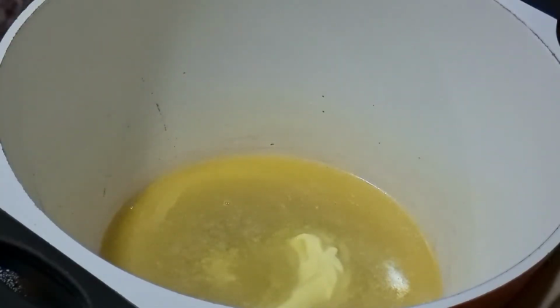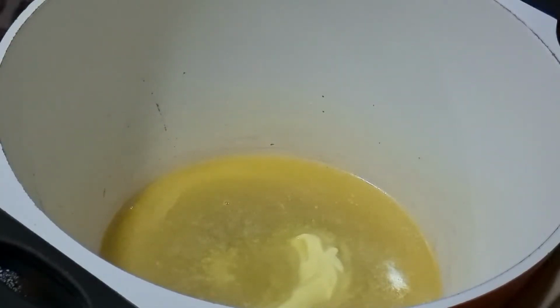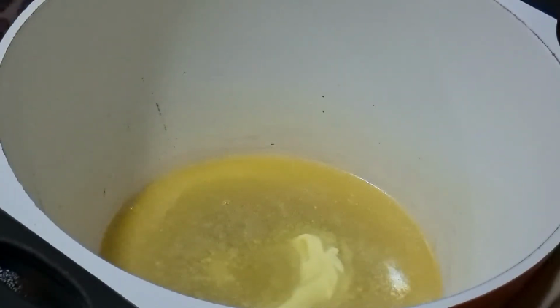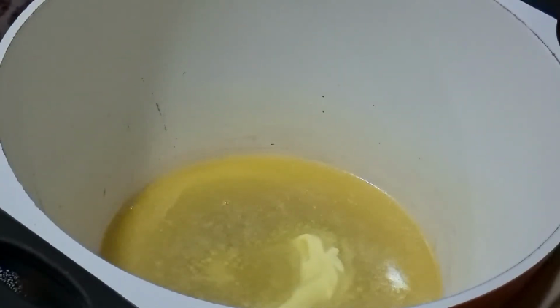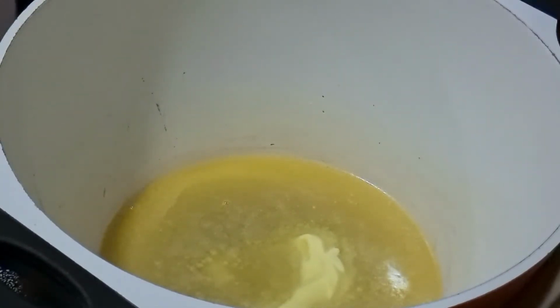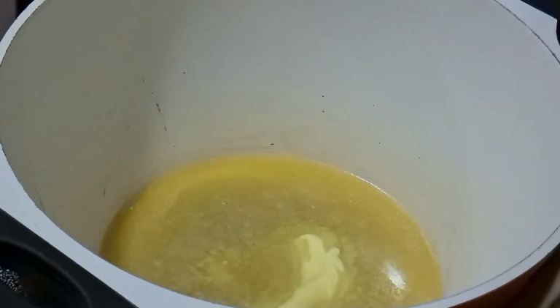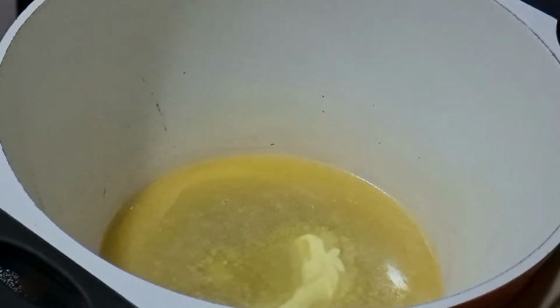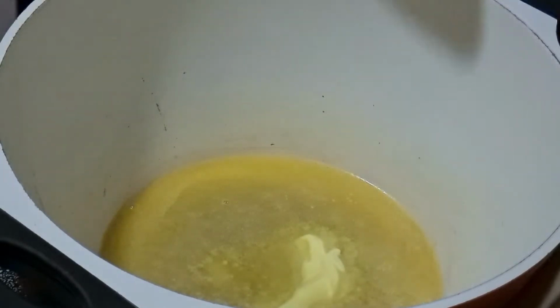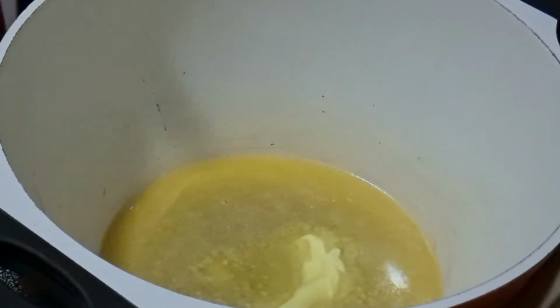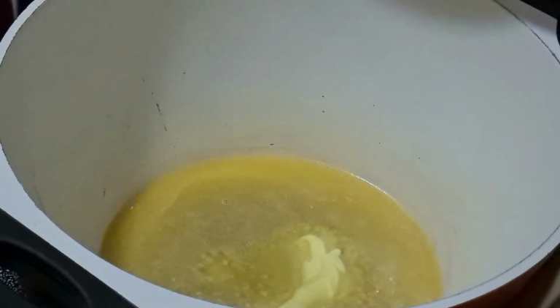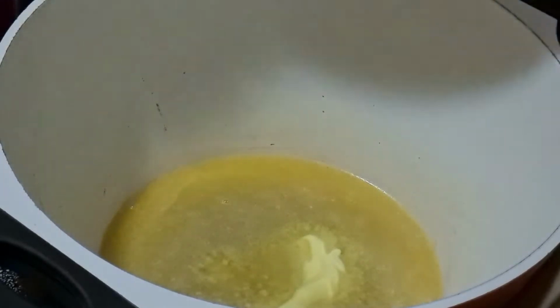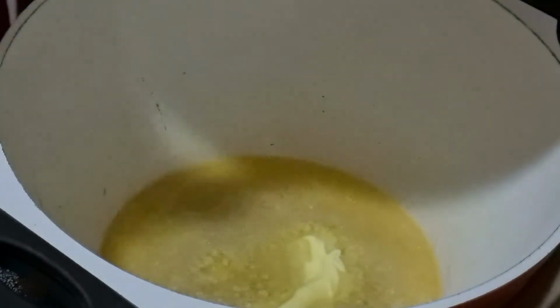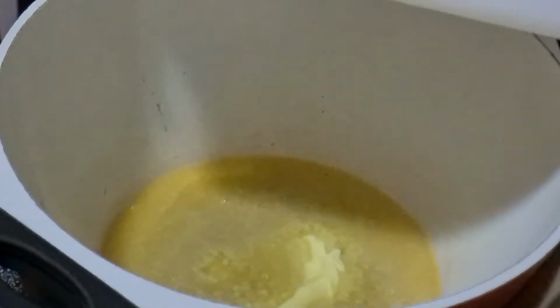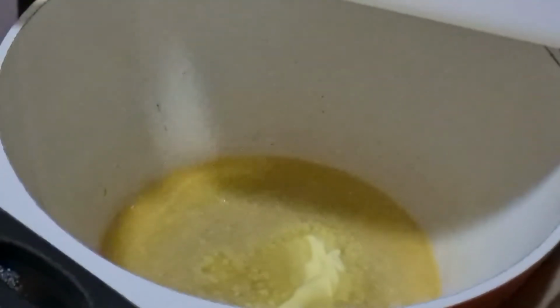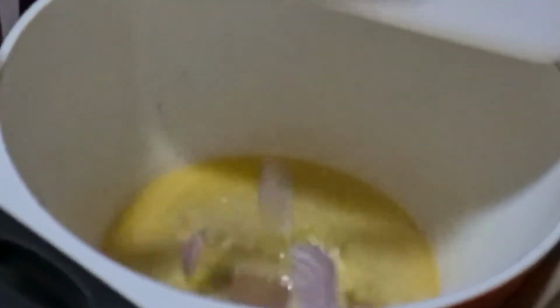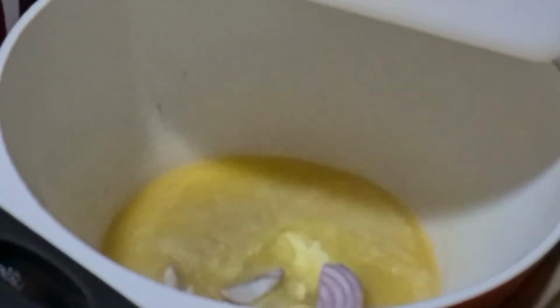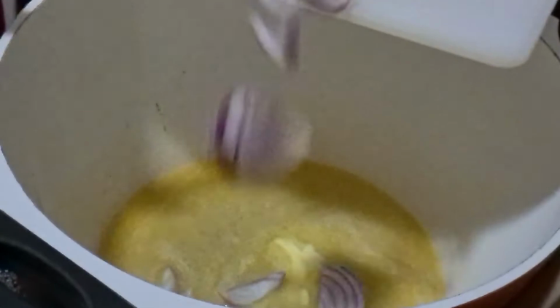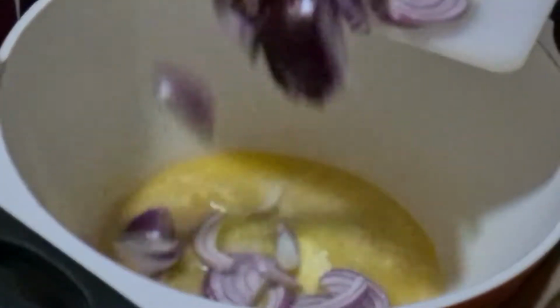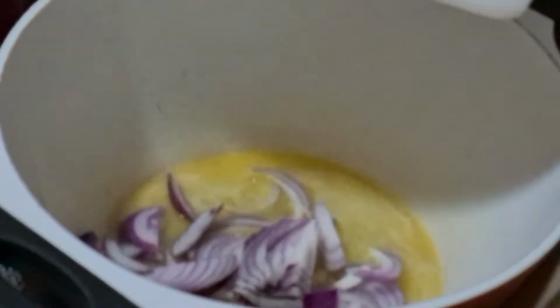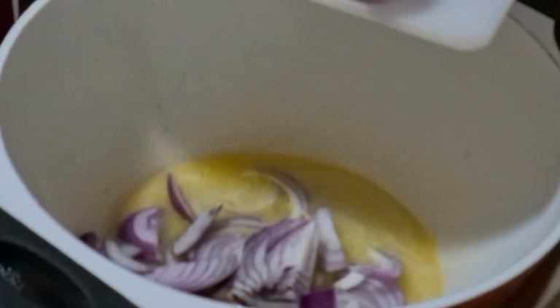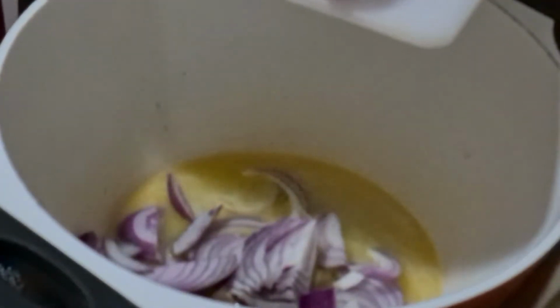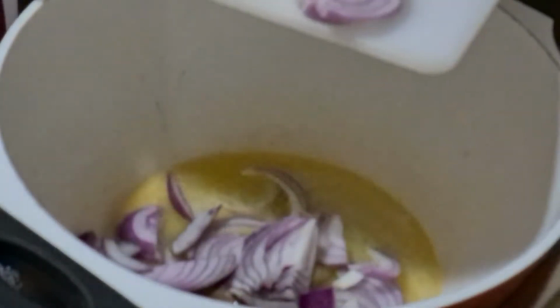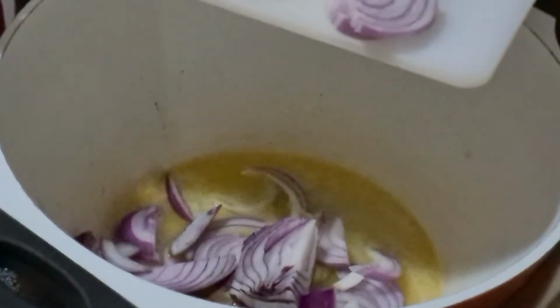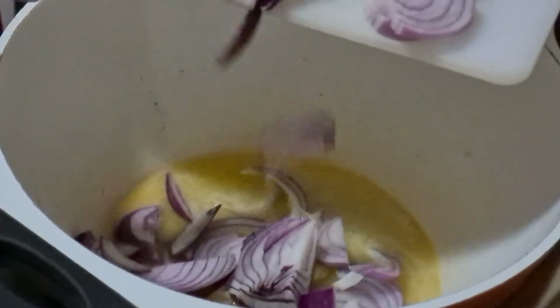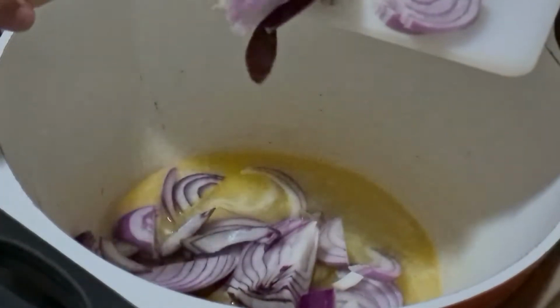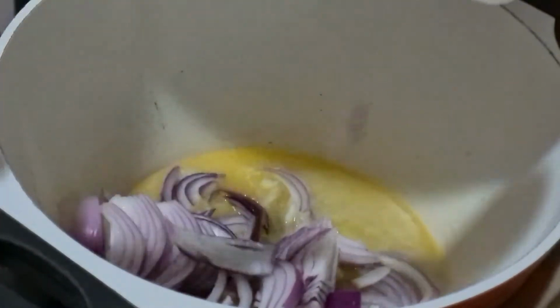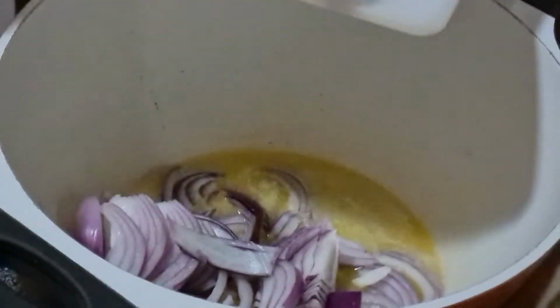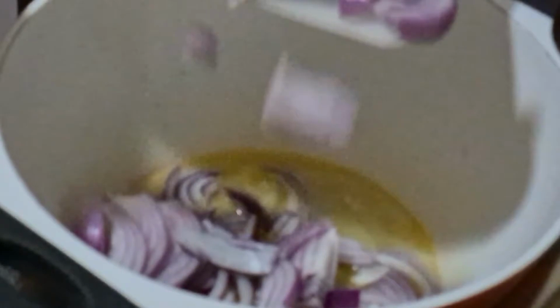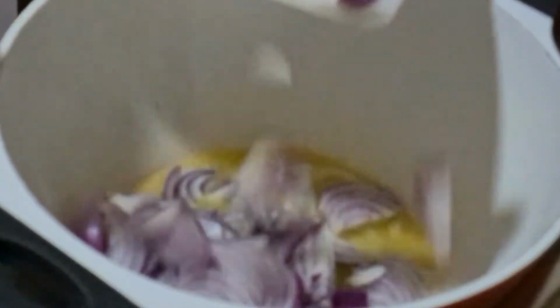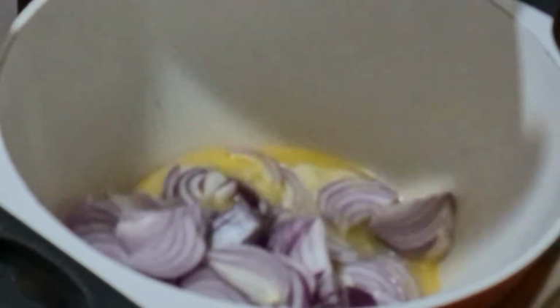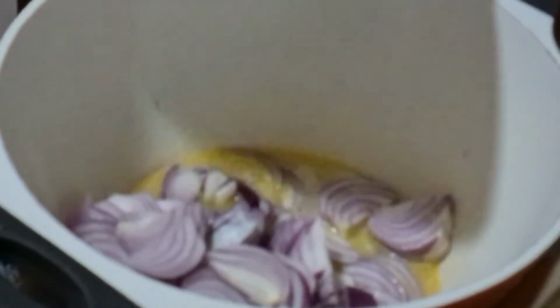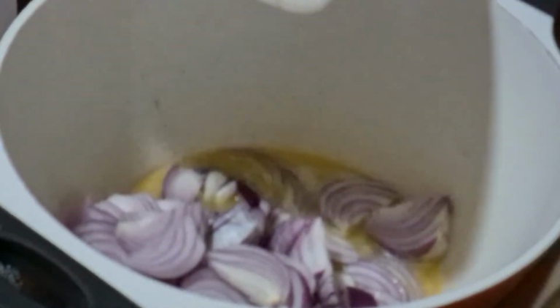We take 5 tablespoons of butter and melt it in a pan. To this we are going to add 2 large sliced onions. We mix the onions well with the butter and leave it to caramelize.